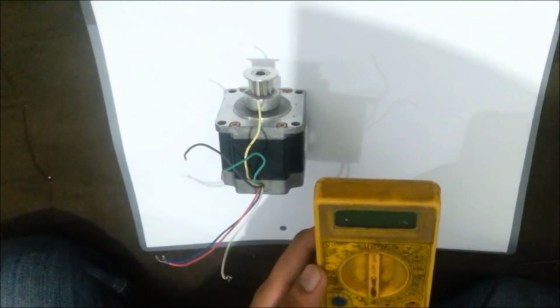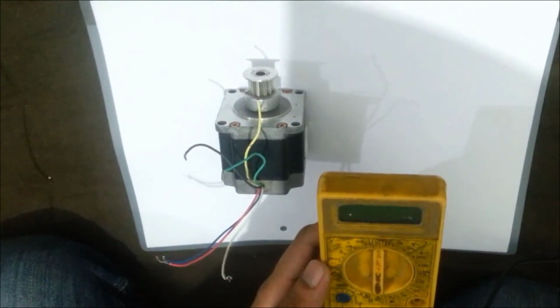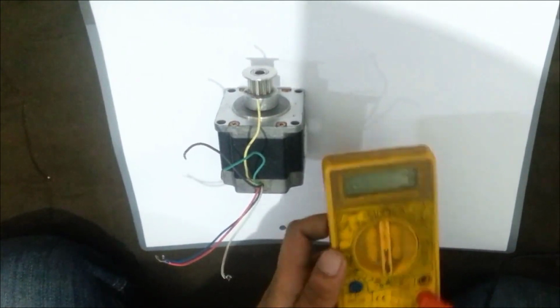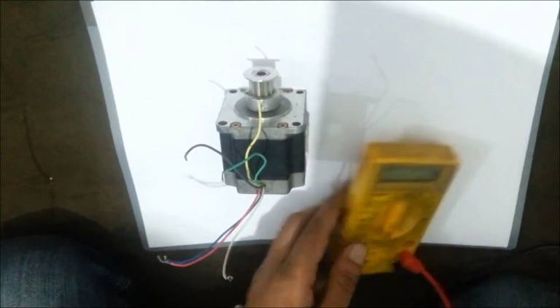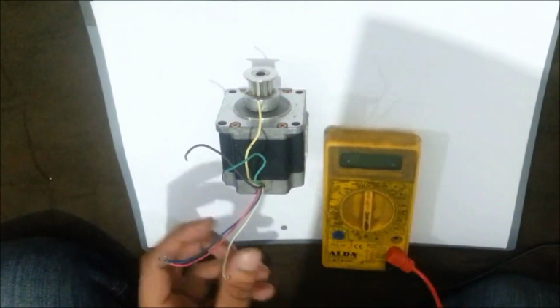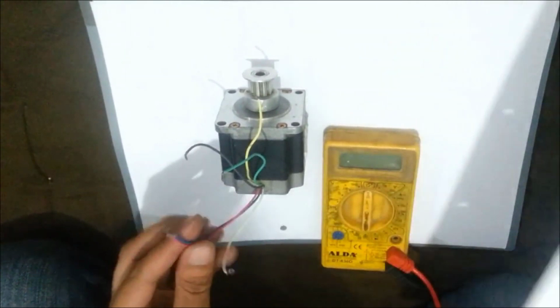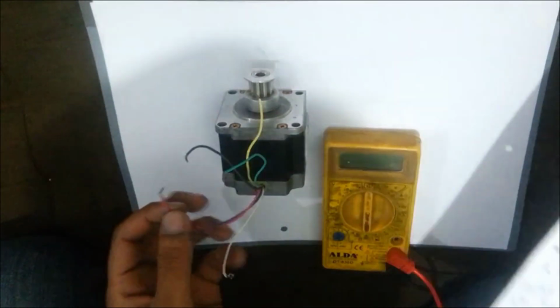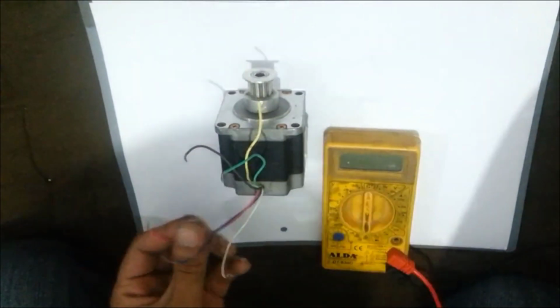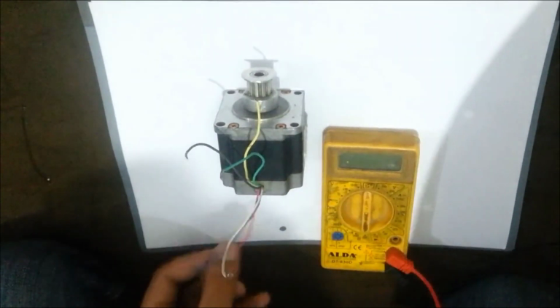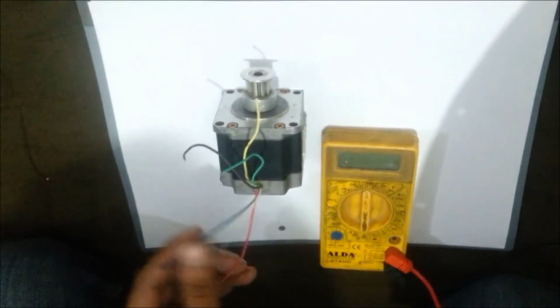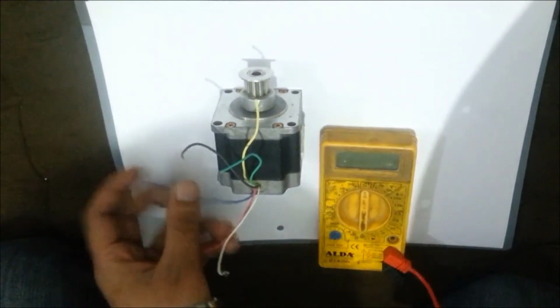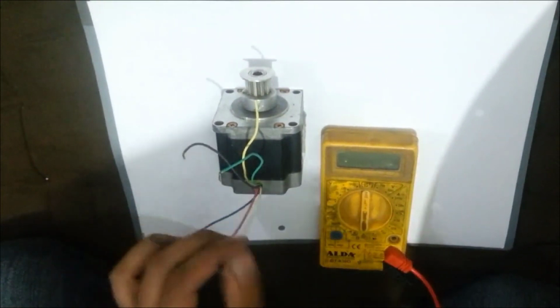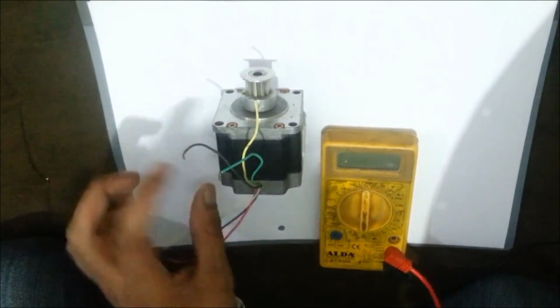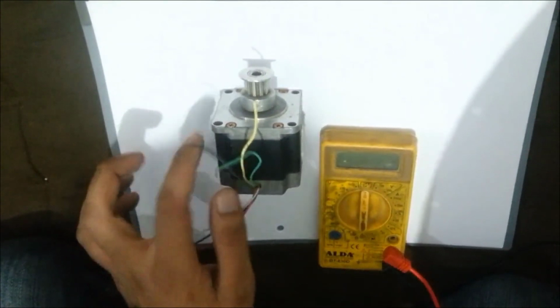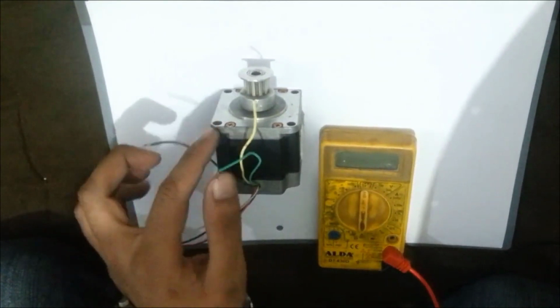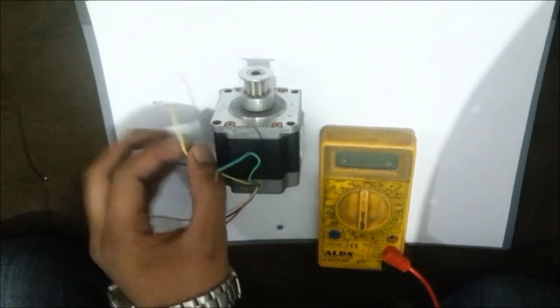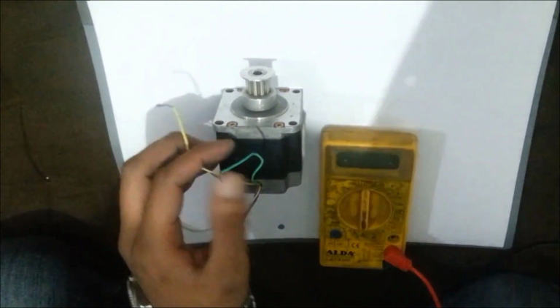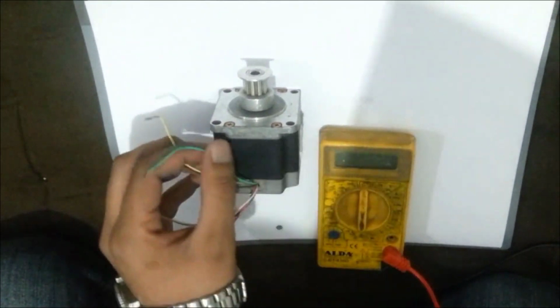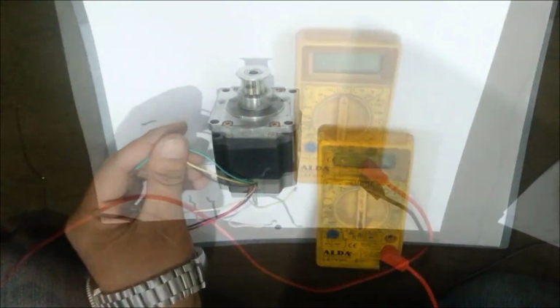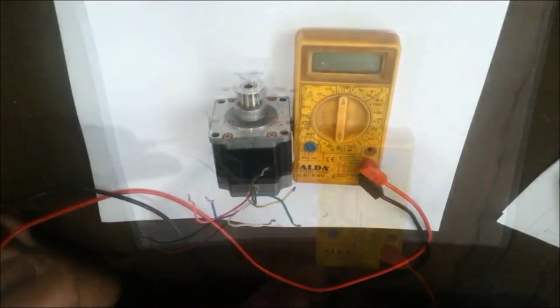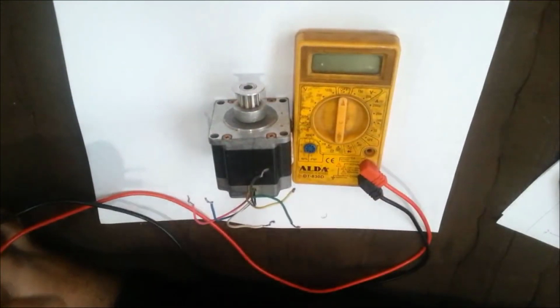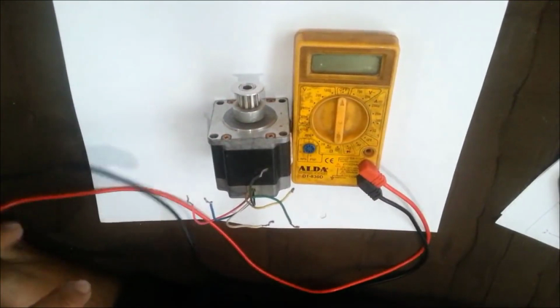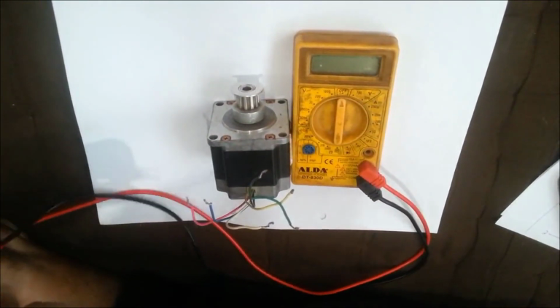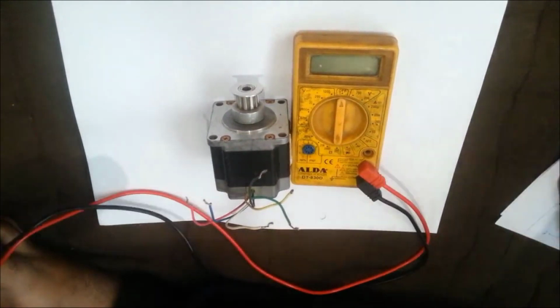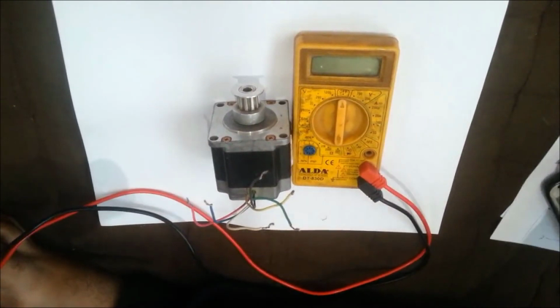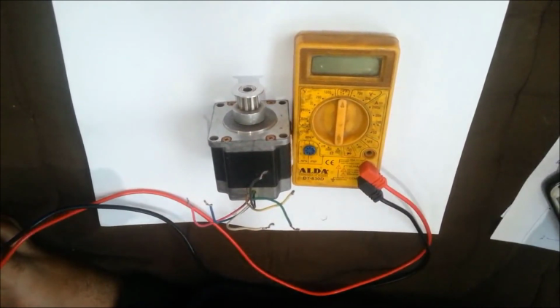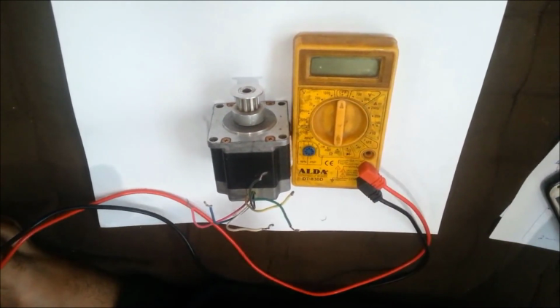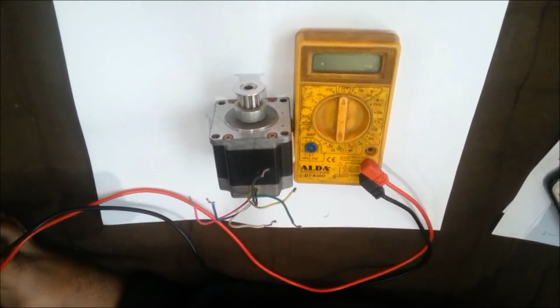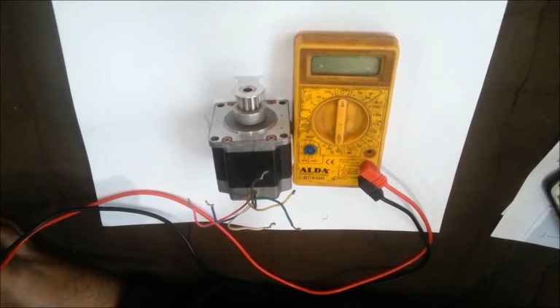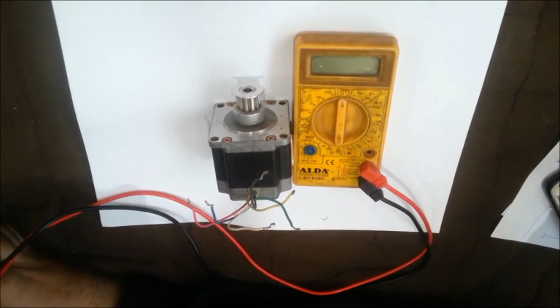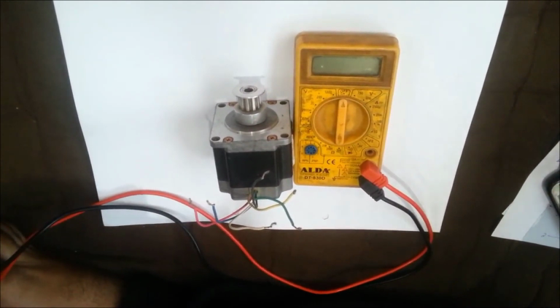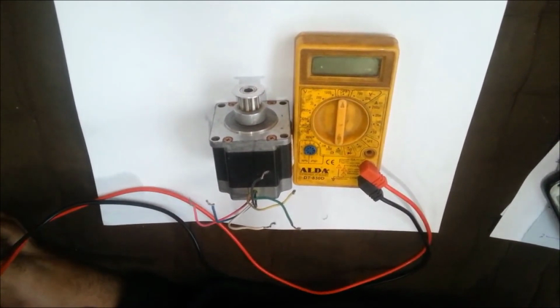You can see the stepper motor has six wires: one, two, three, four, five, and six. Now I will tell you how to divide these six wires into two different pairs, each having three wires.